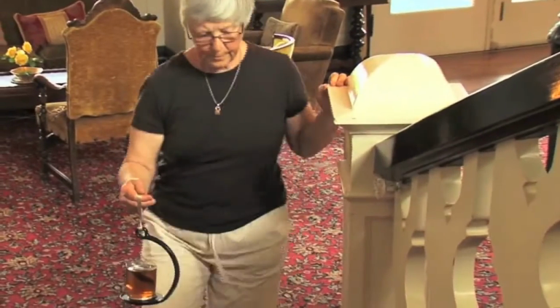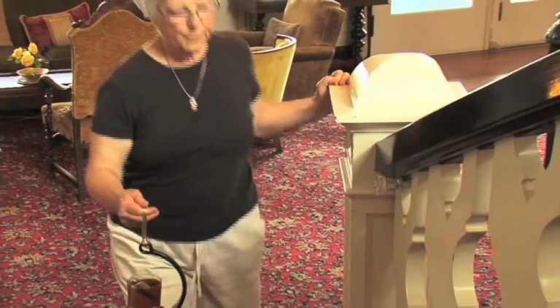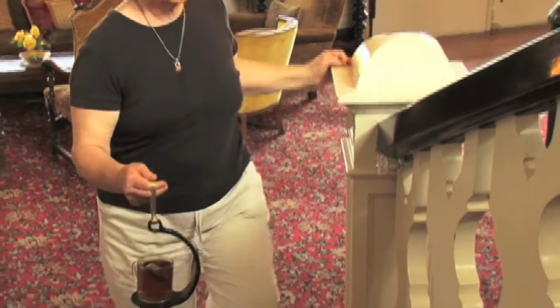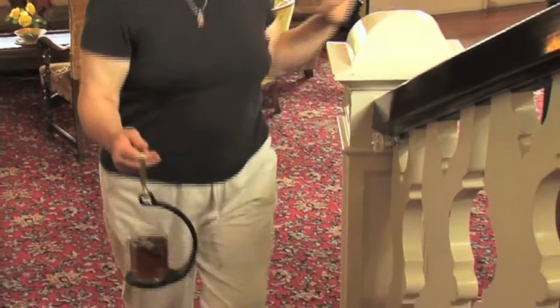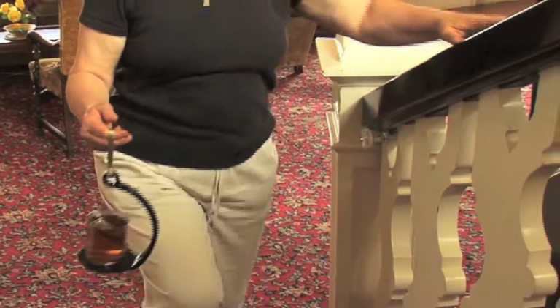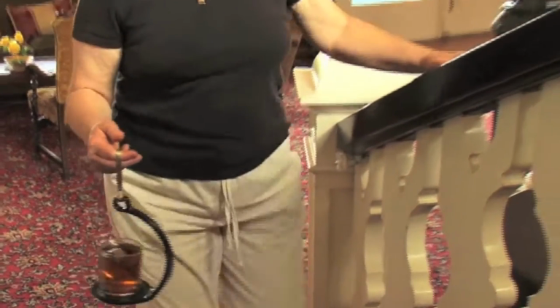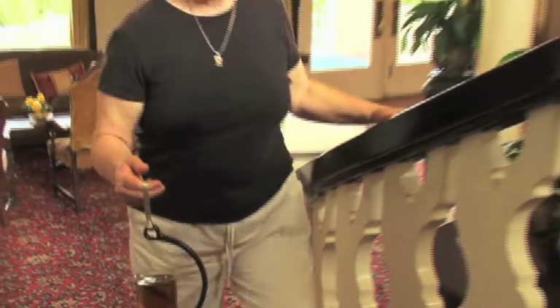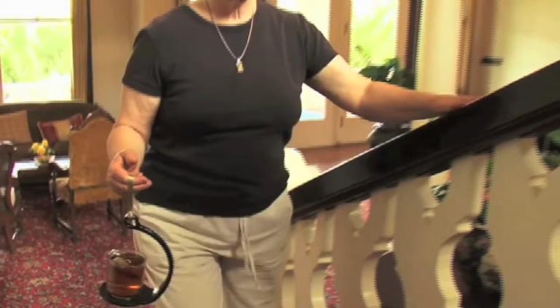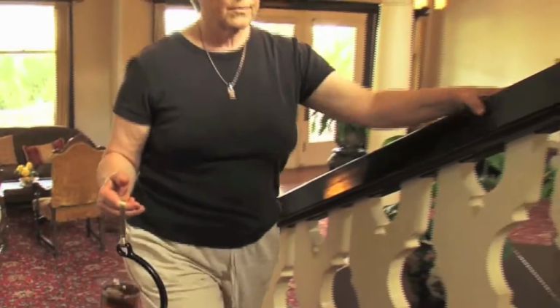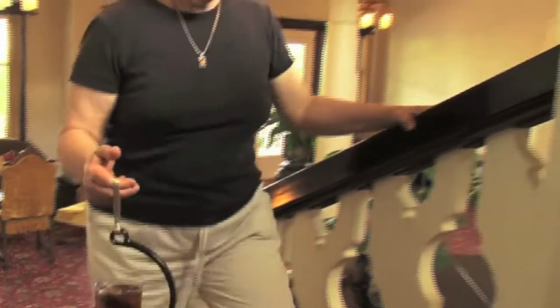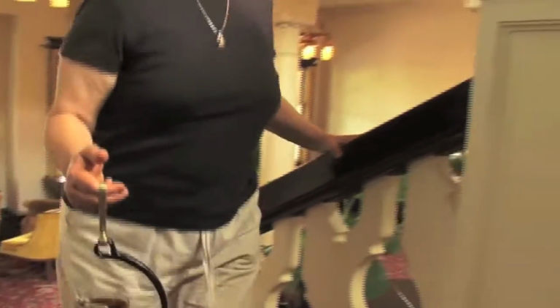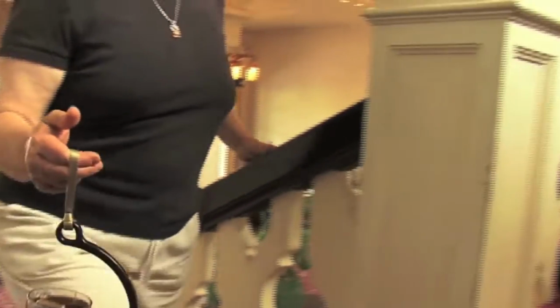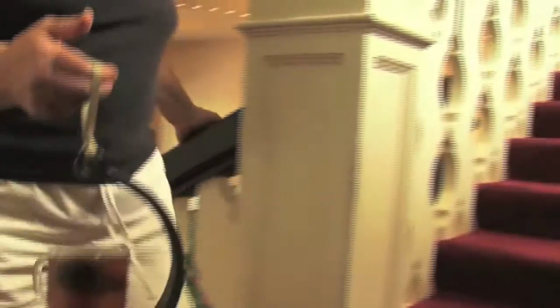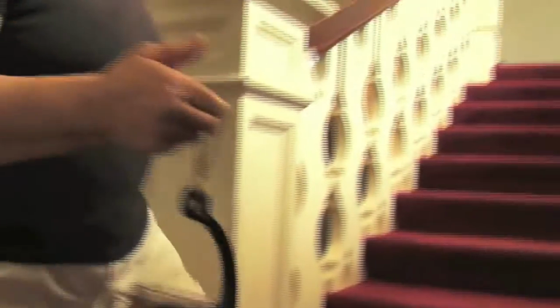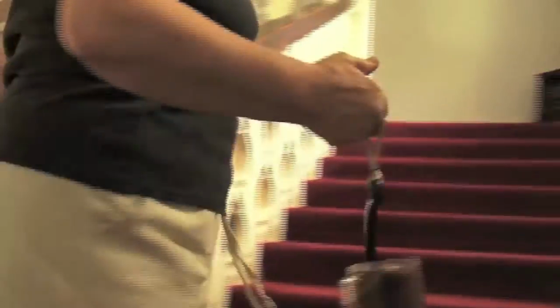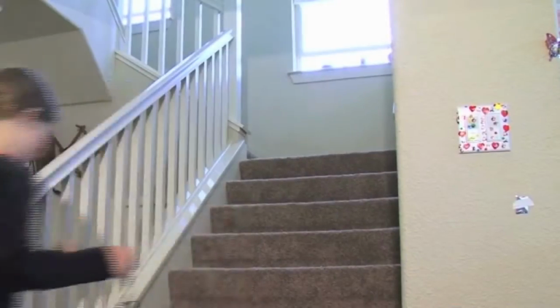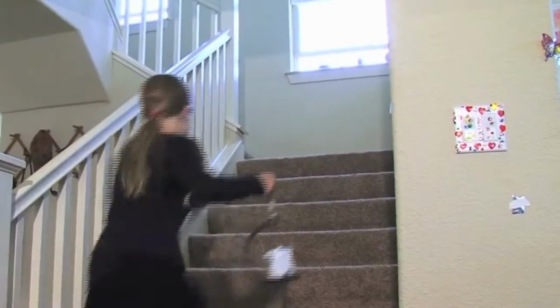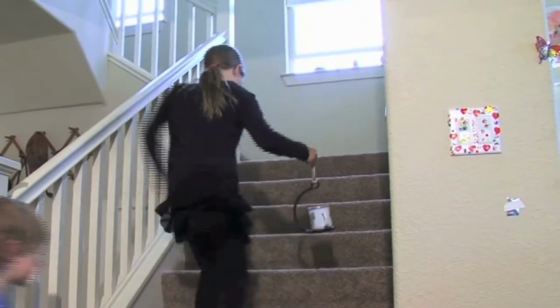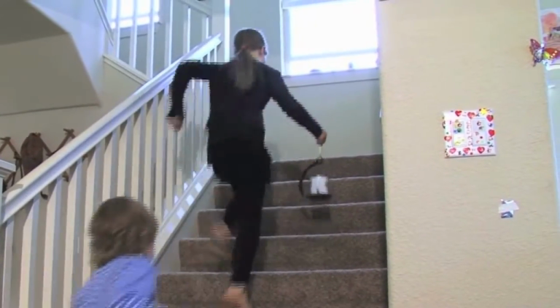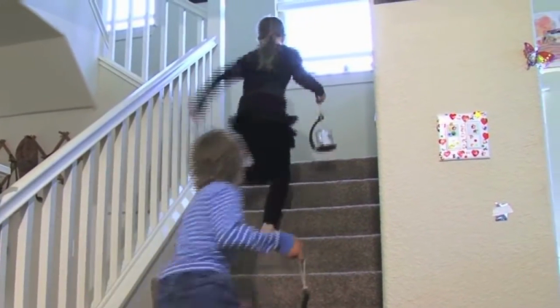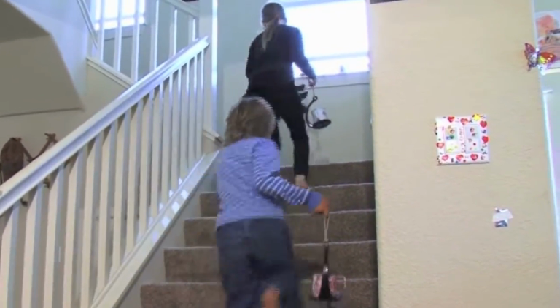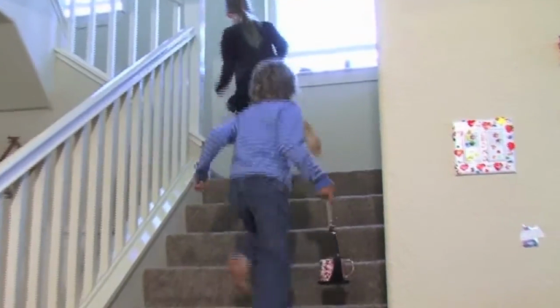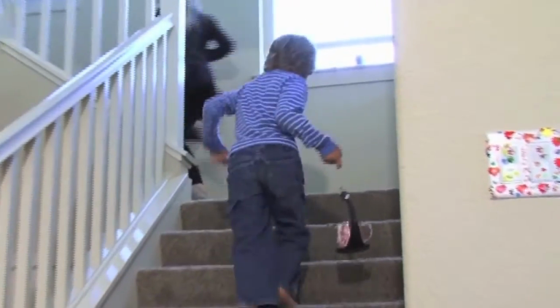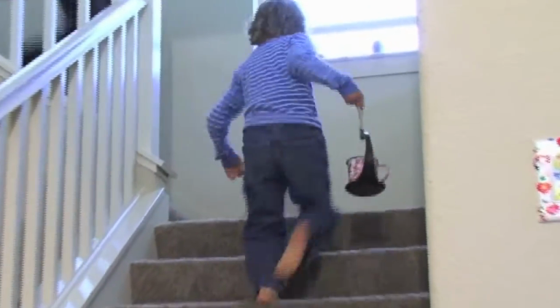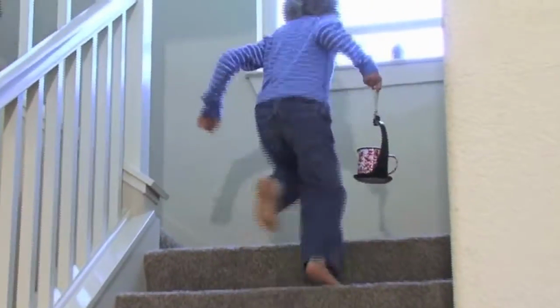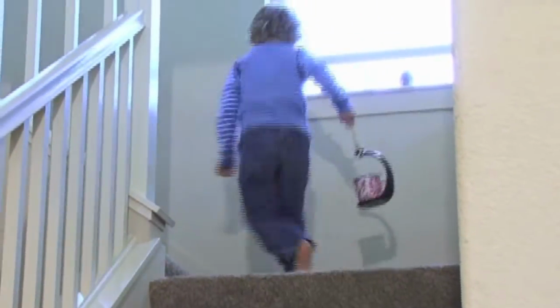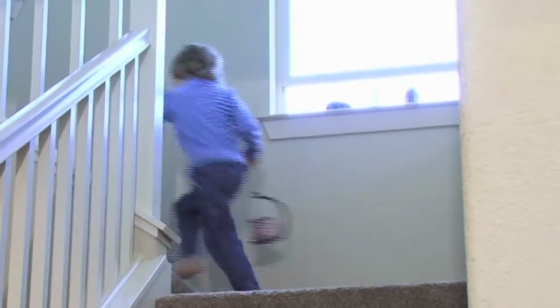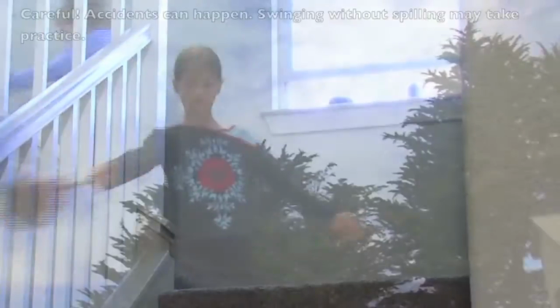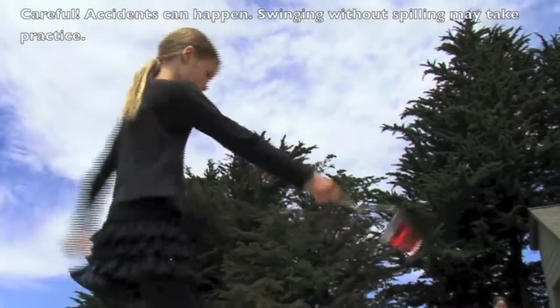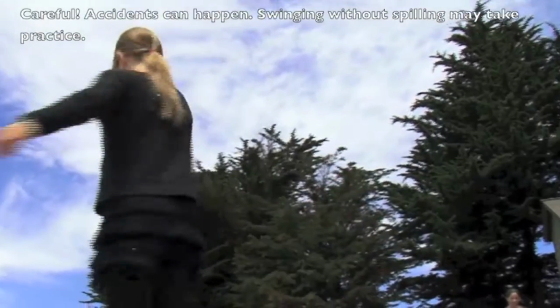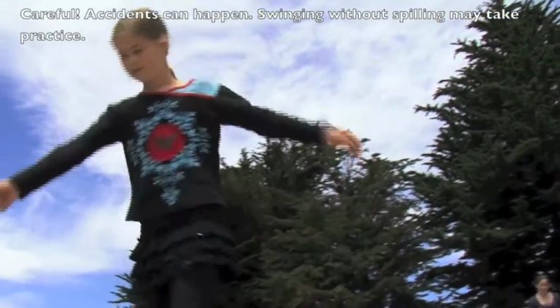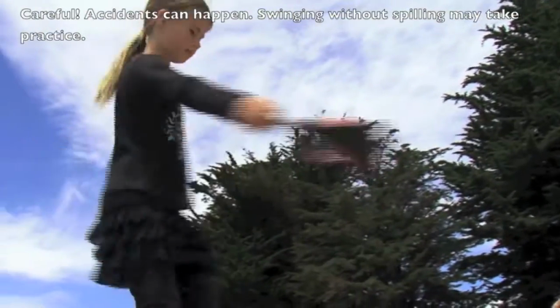Adults will find the Spill Knot is like a steady hand, there when you need it. You won't have to worry about spills on the carpet anymore. With the Spill Knot, kids can scamper up and down stairs and even spin in circles without spilling.